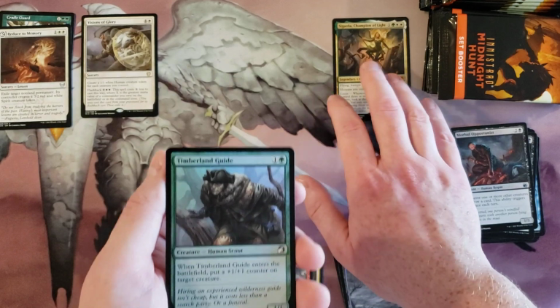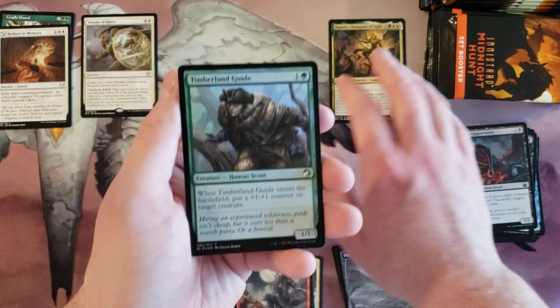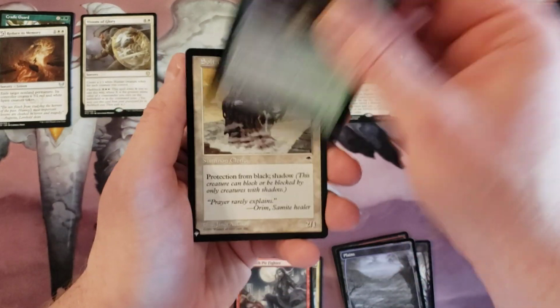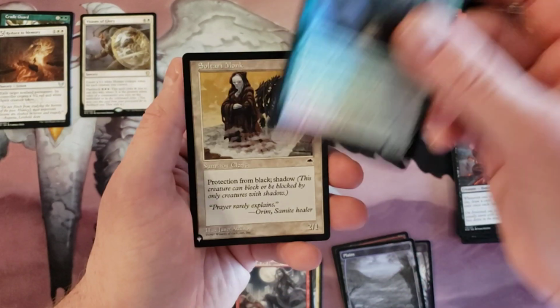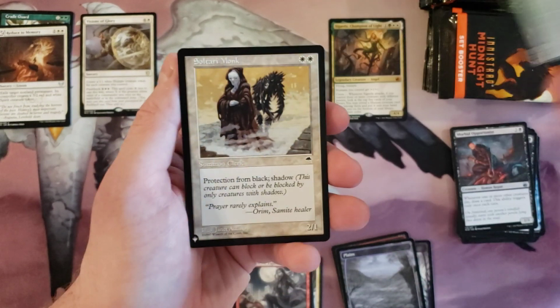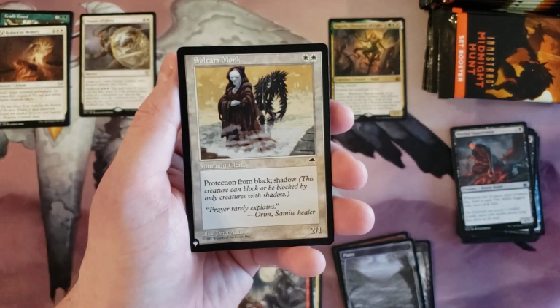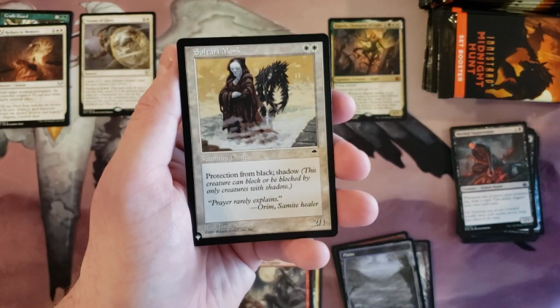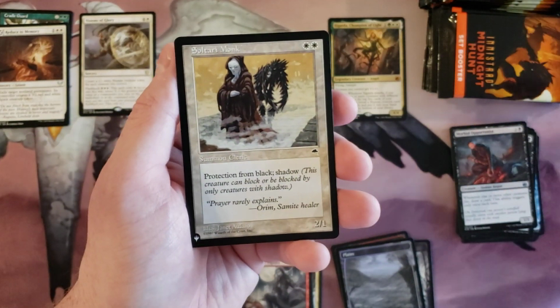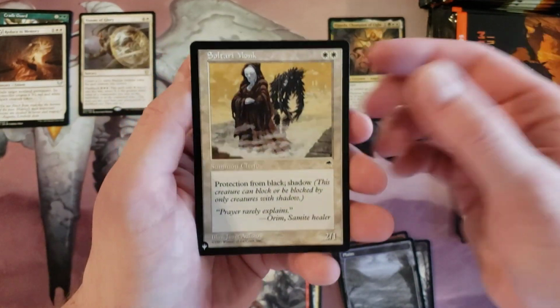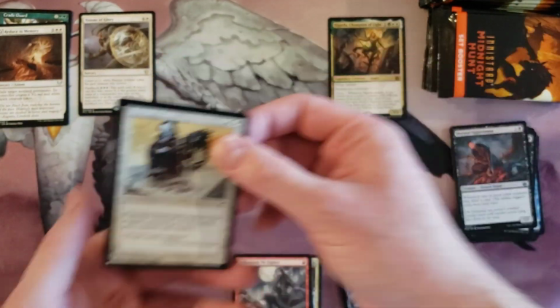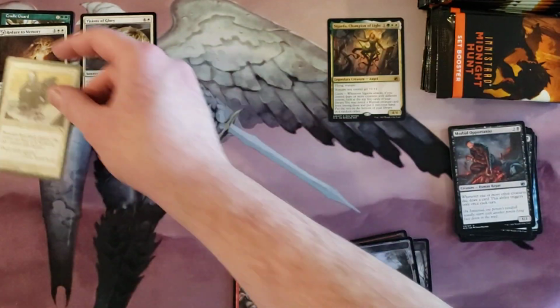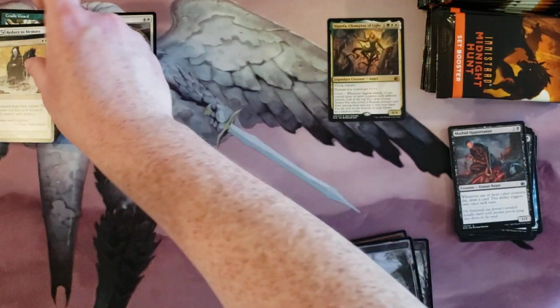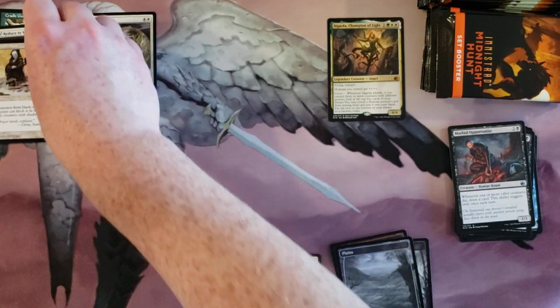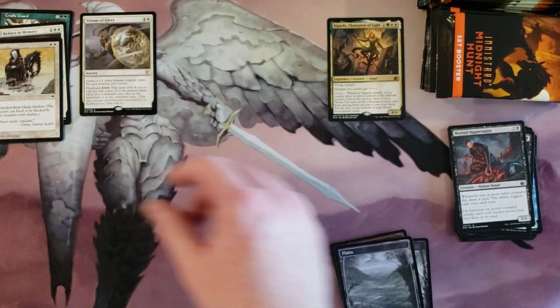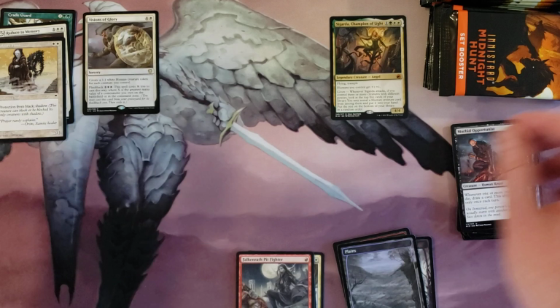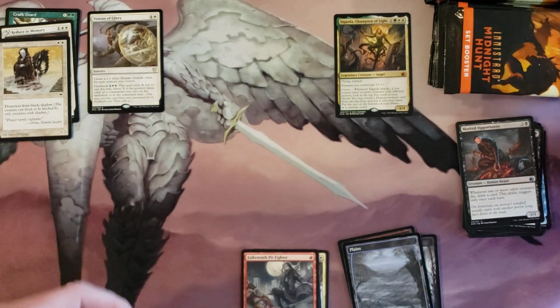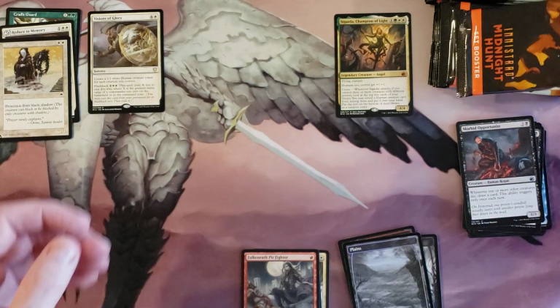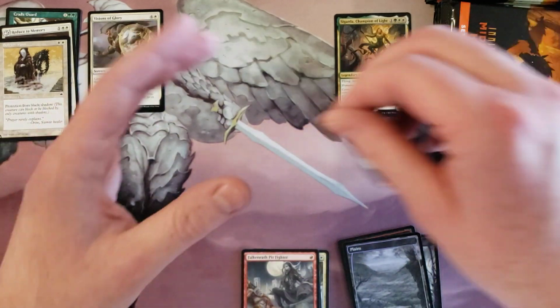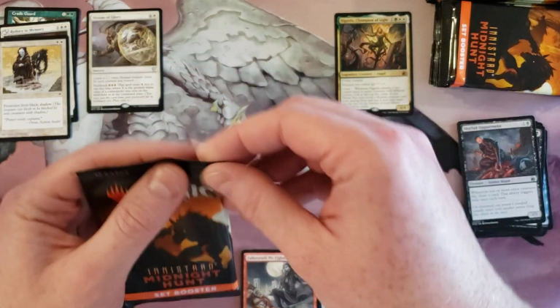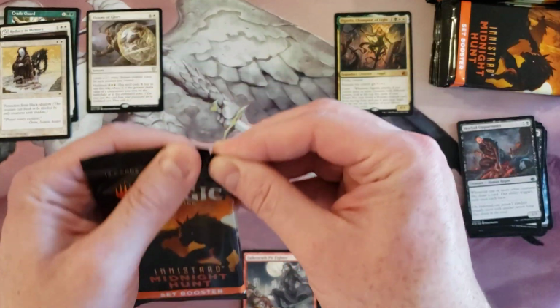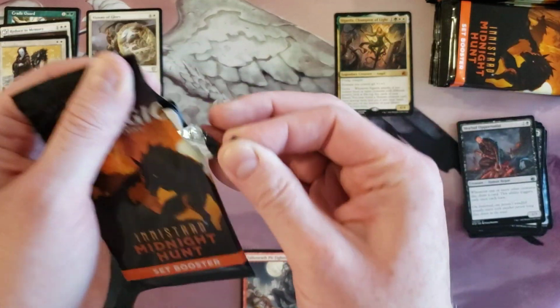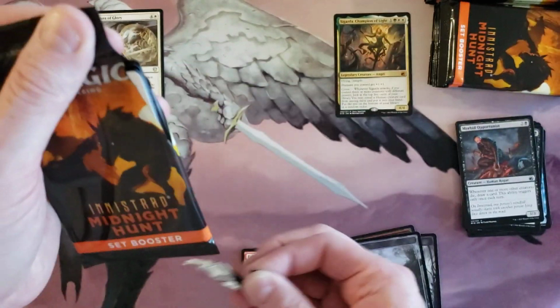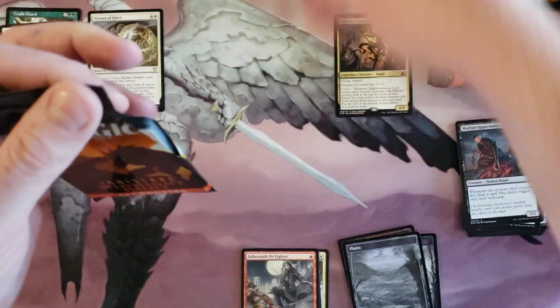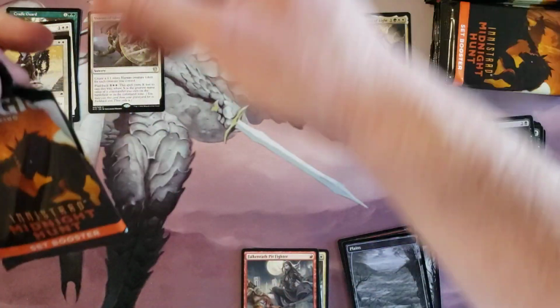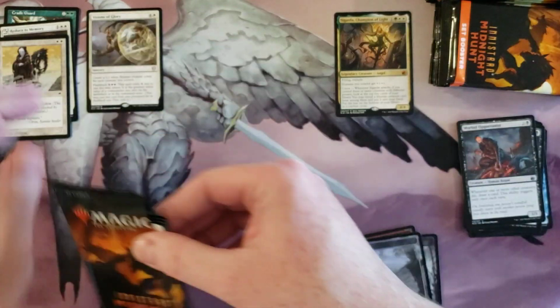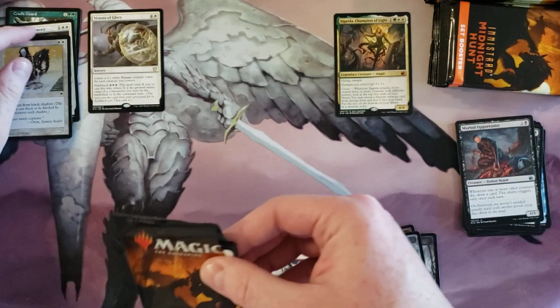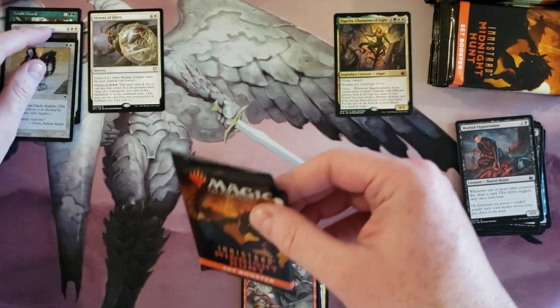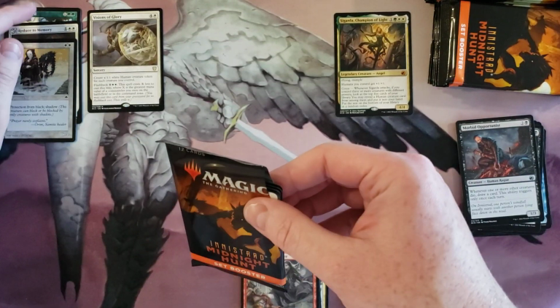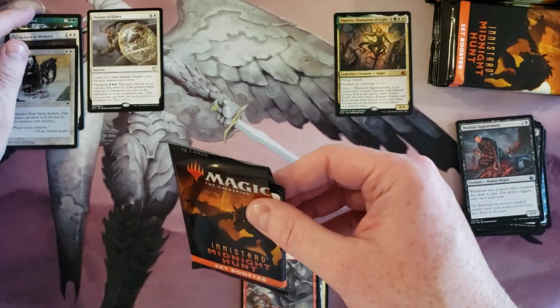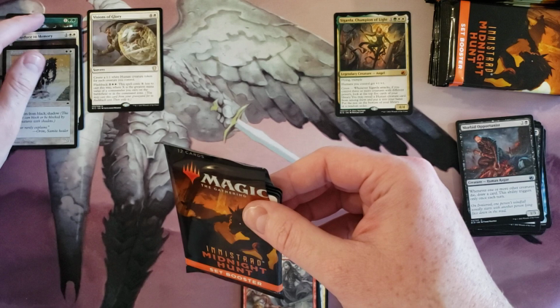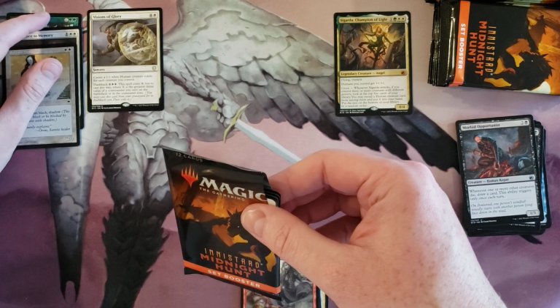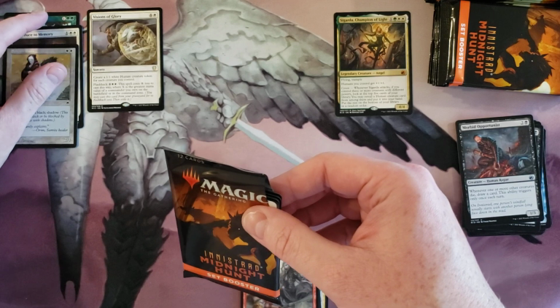Sigarda, Champion of Light — our first mythic of the box! And Assaultari Monk, which I think has been on the list since the list came out and they have never removed it.